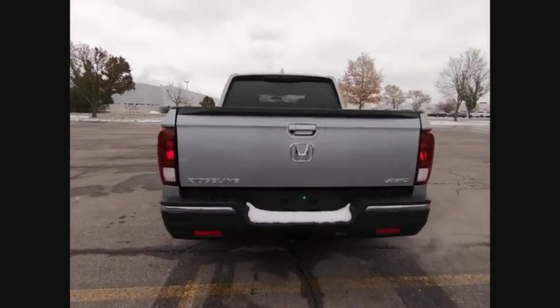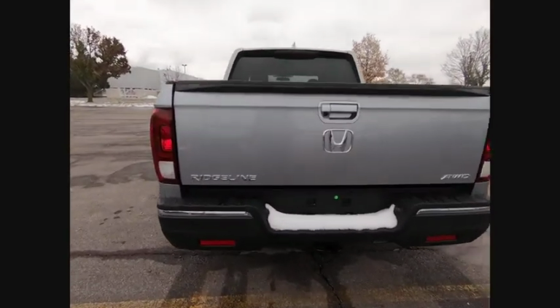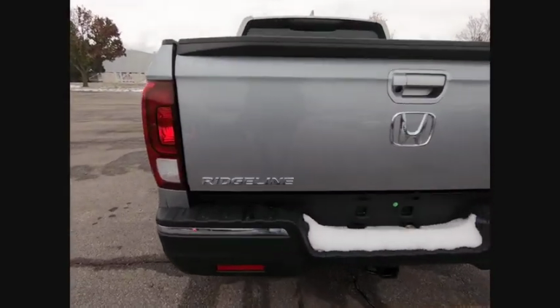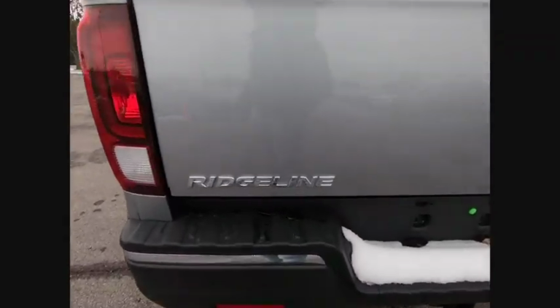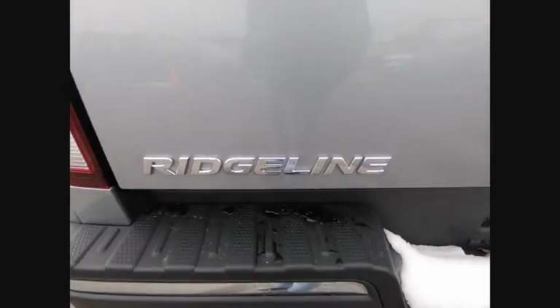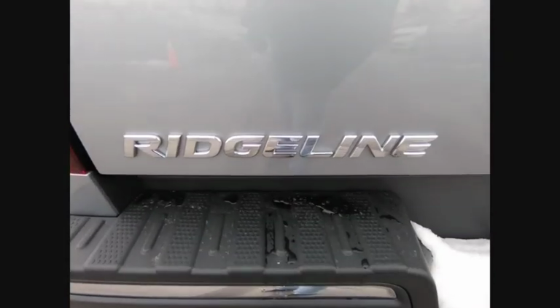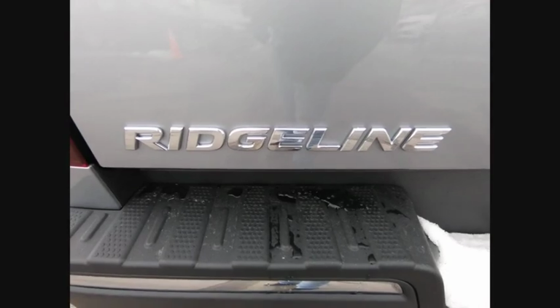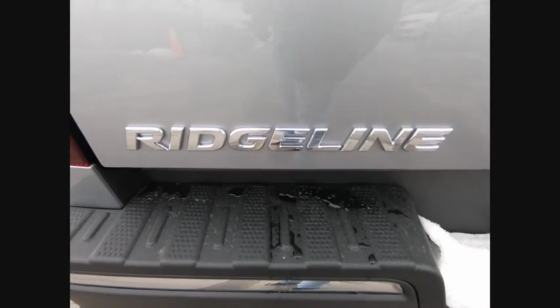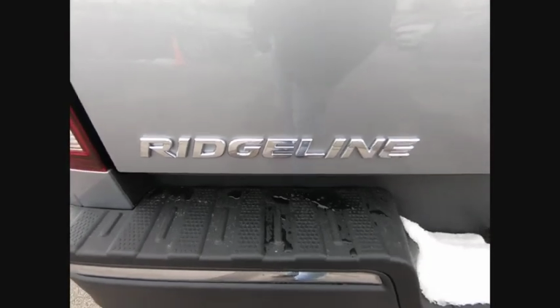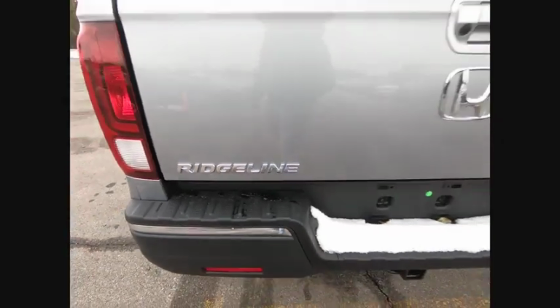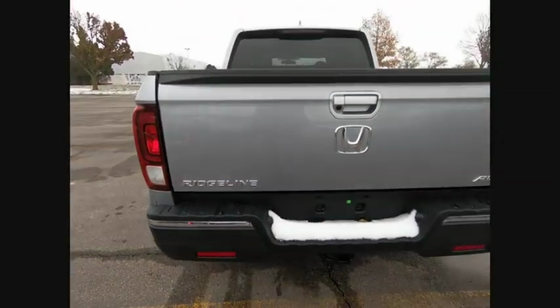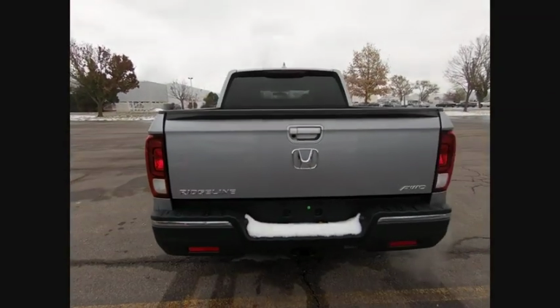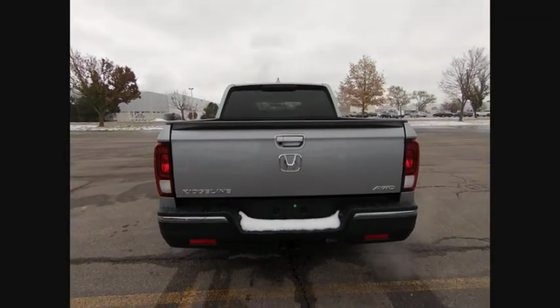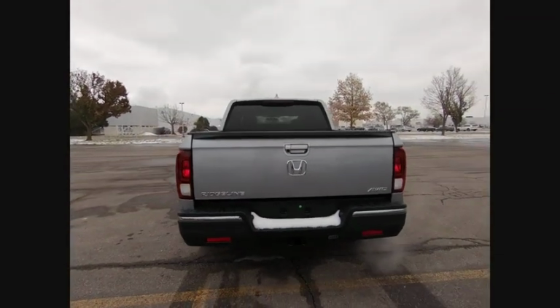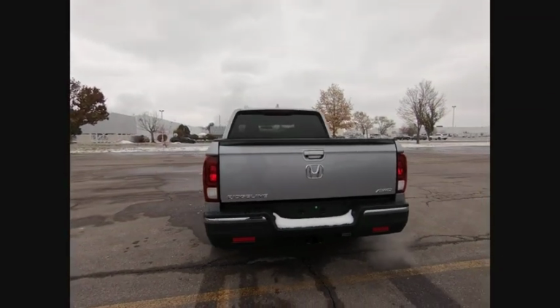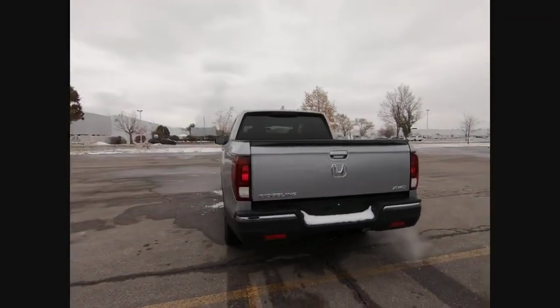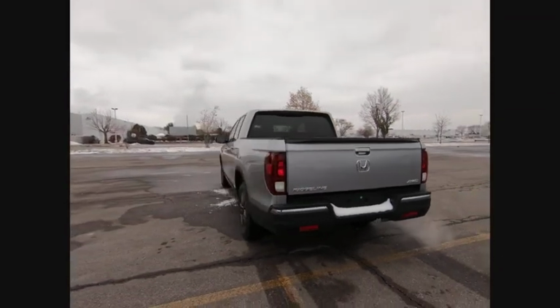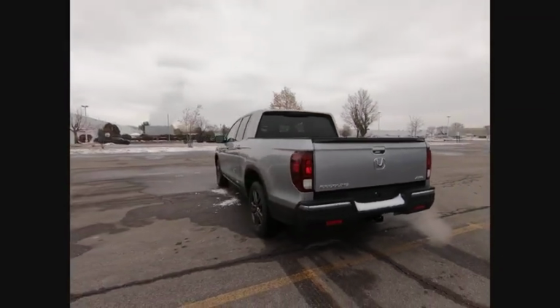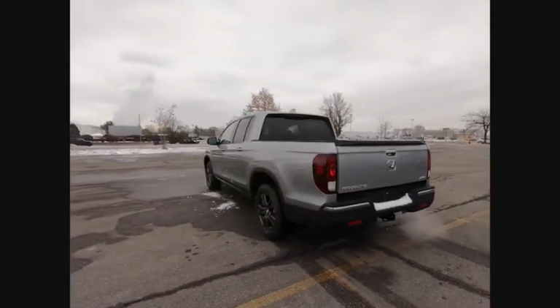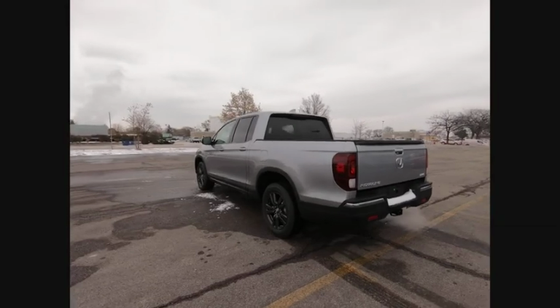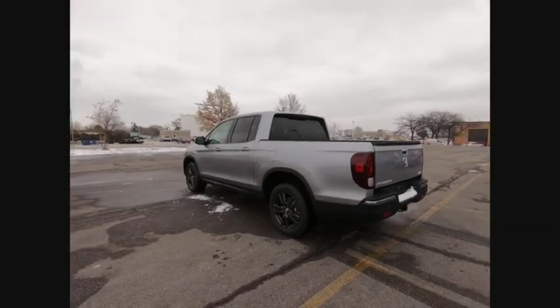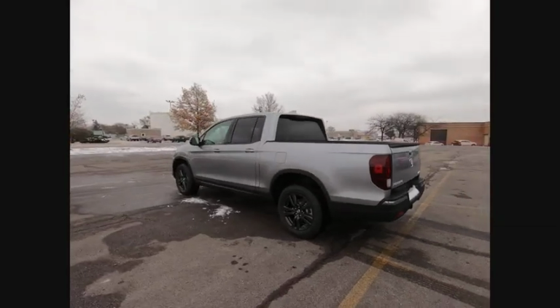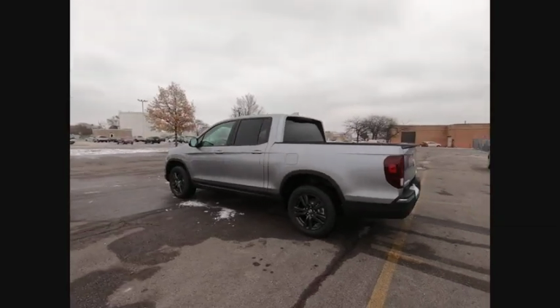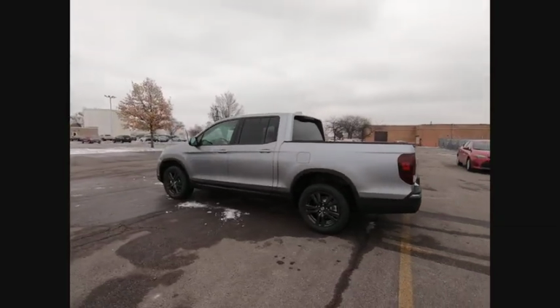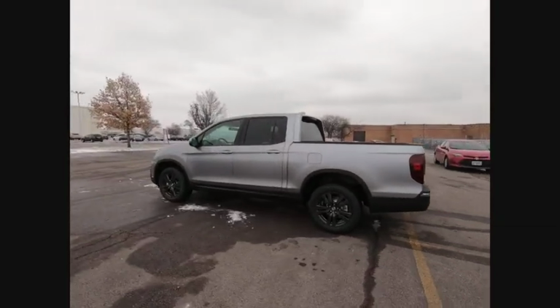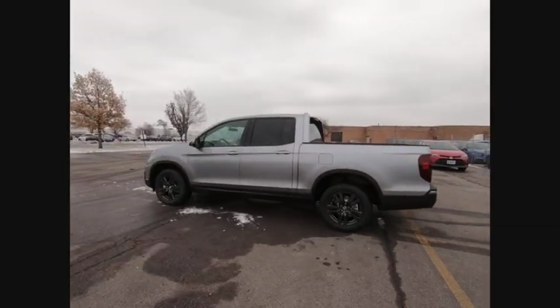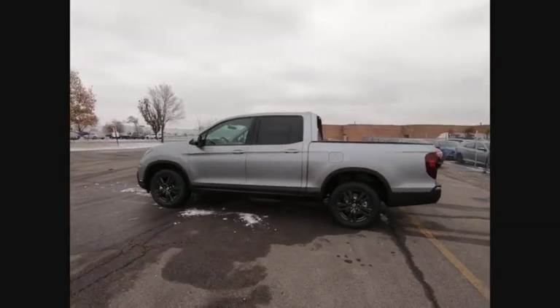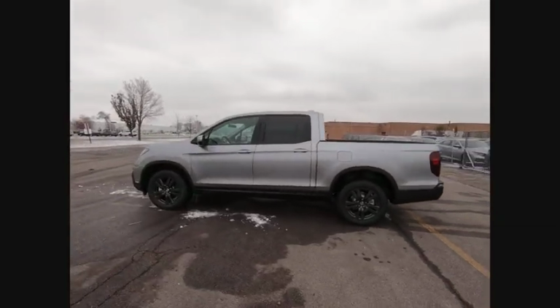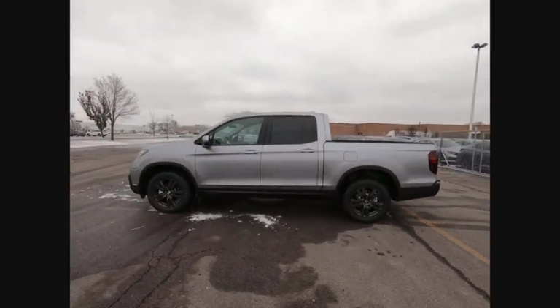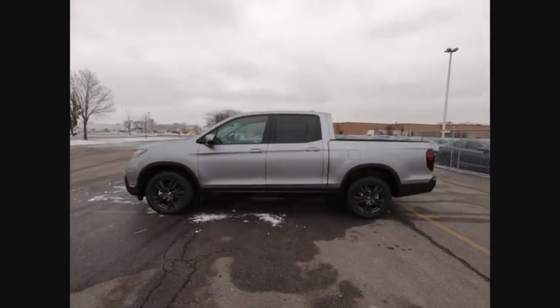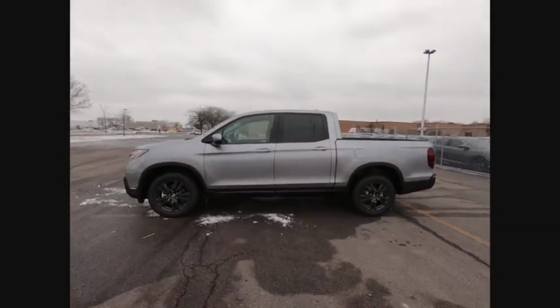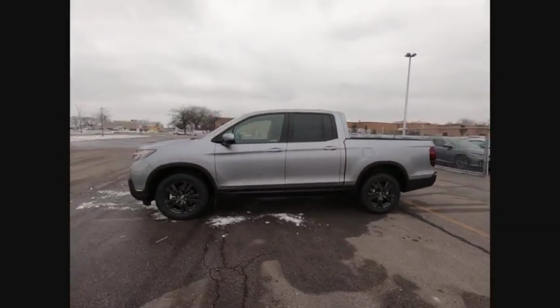Electronic stability control, brake assist, traction control, rear step bumper, remote keyless entry, fog lights, four-wheel disc brakes, speed control, rear window defroster, security system.